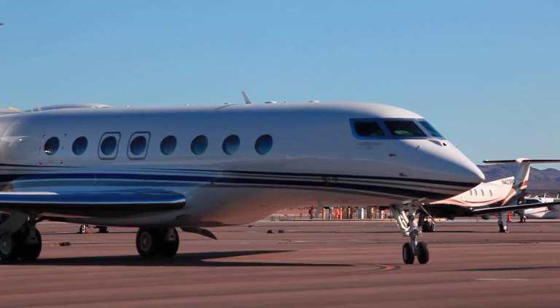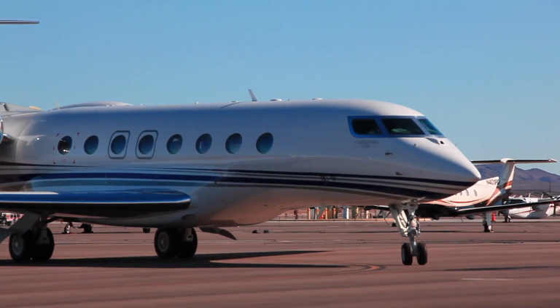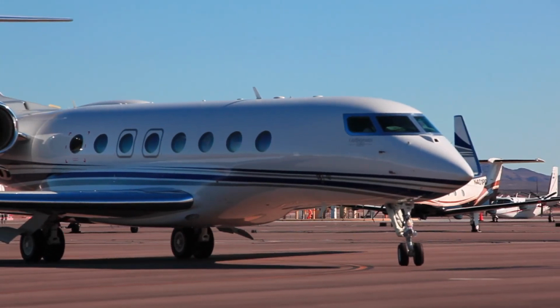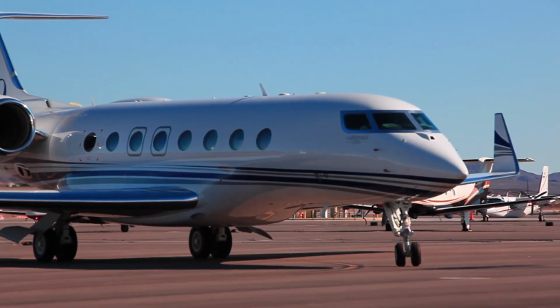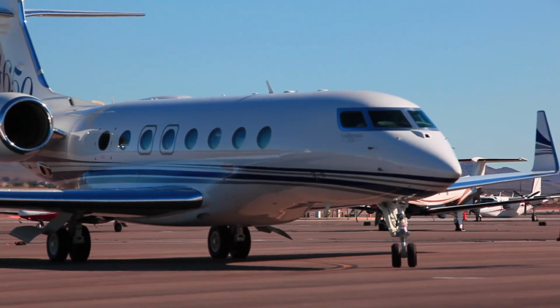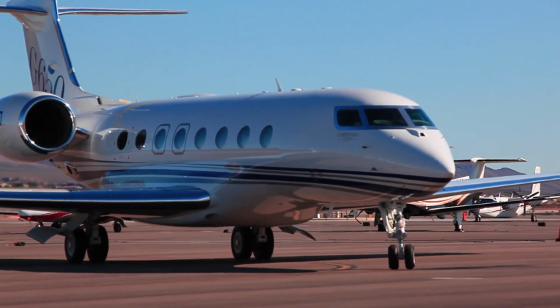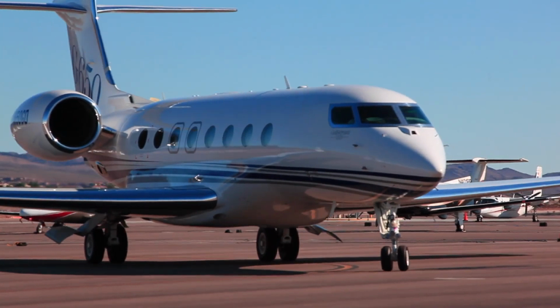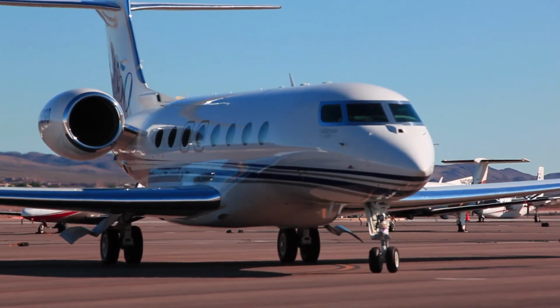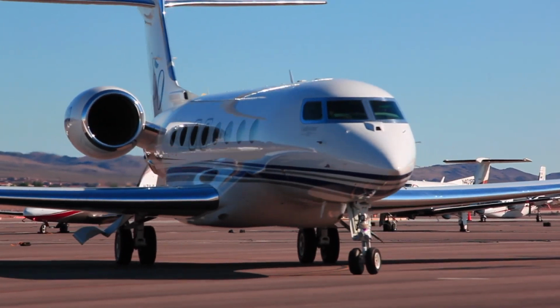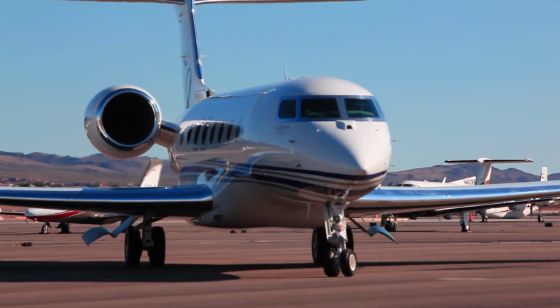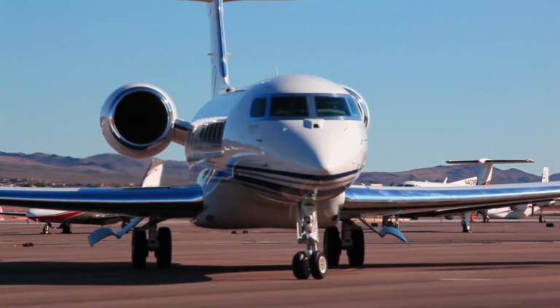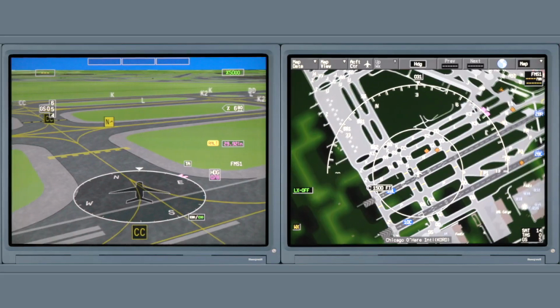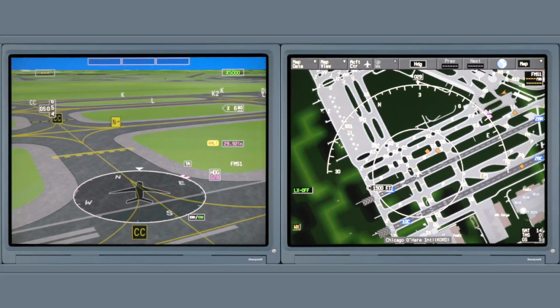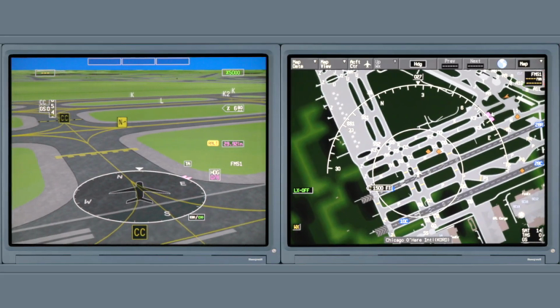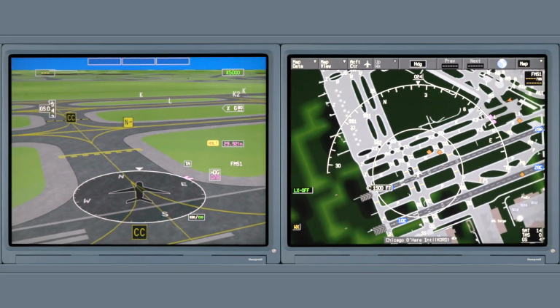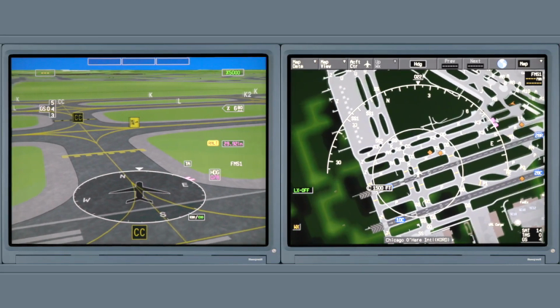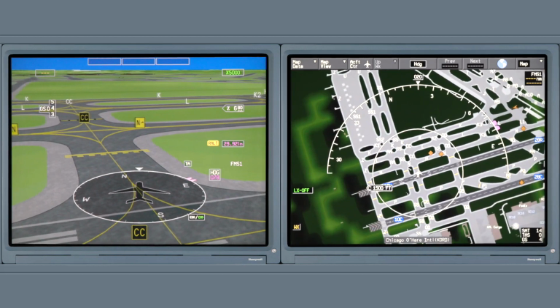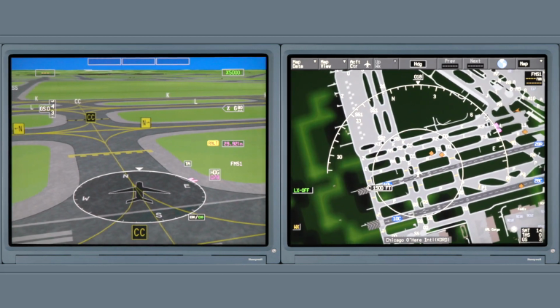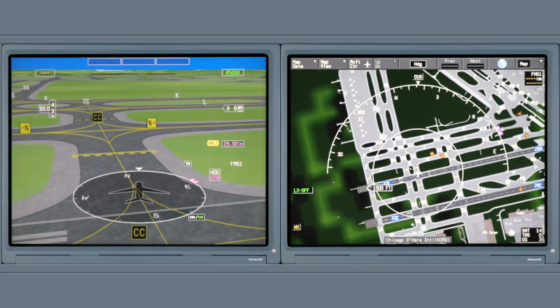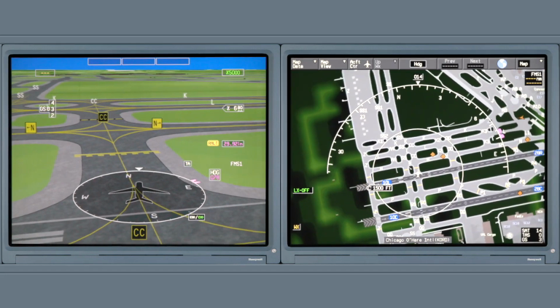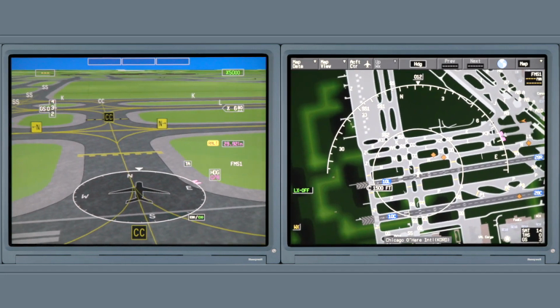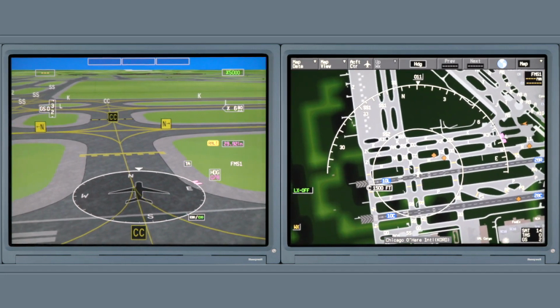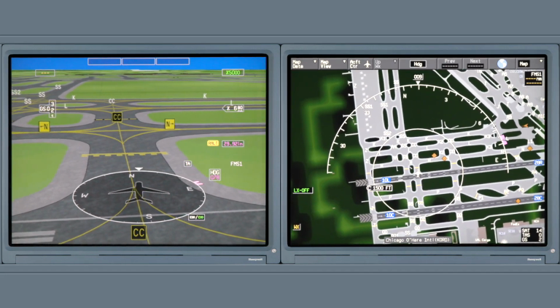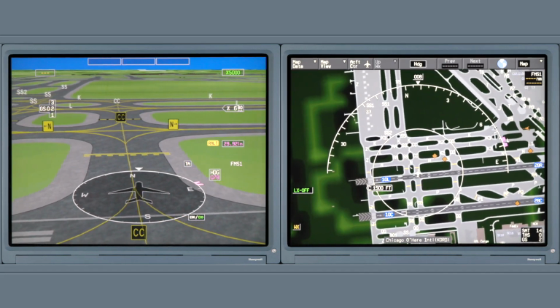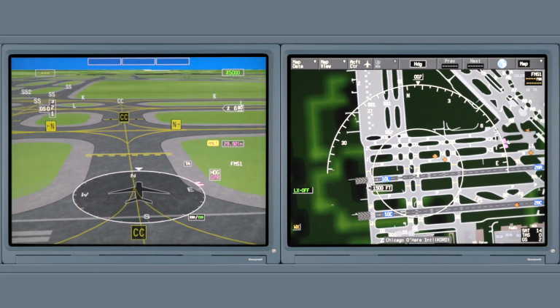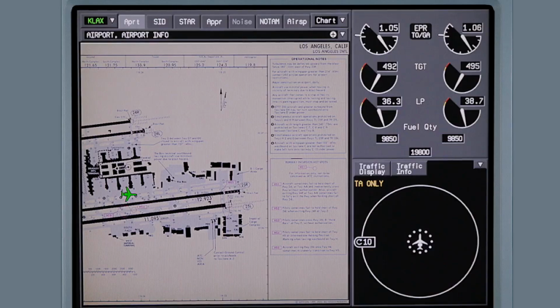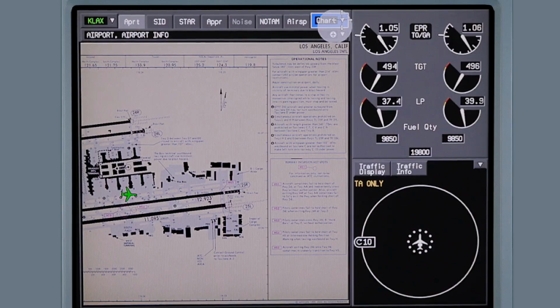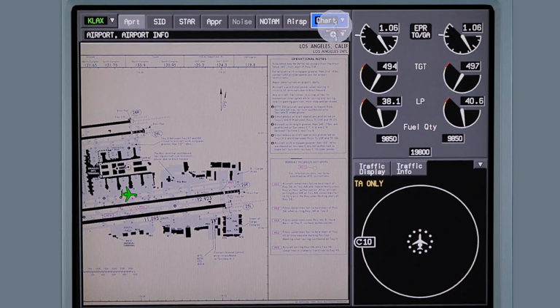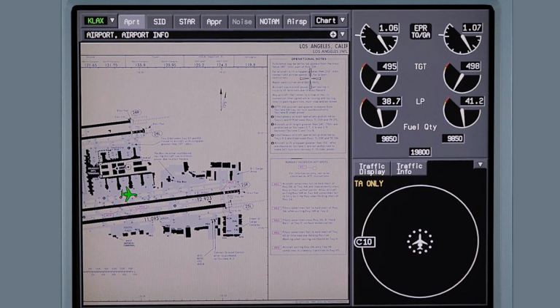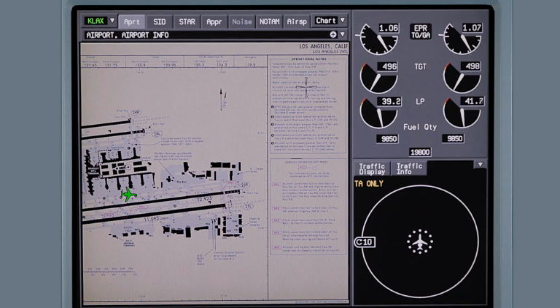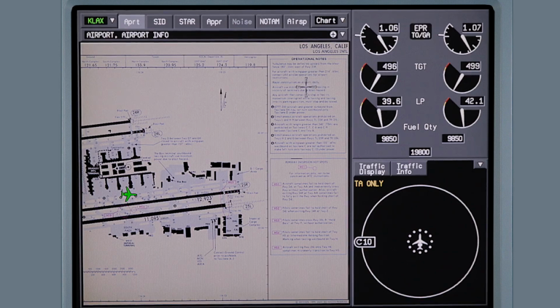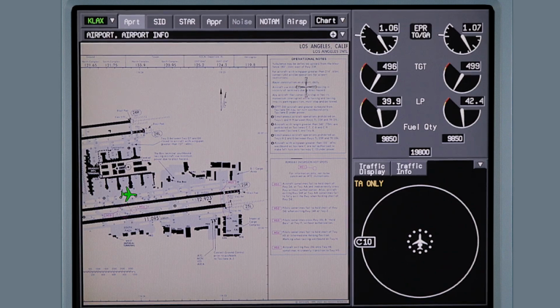However, pilots can select either view at any time. 2D and 3D airport moving maps go a long way in preventing runway and taxiway incursions, while eliminating the need for extra iPads.